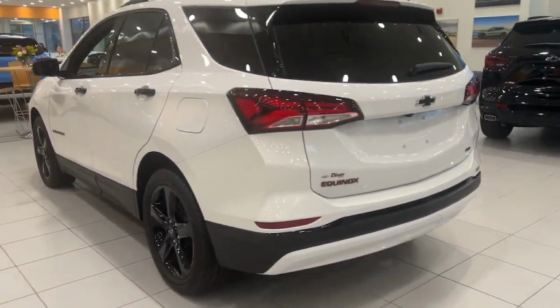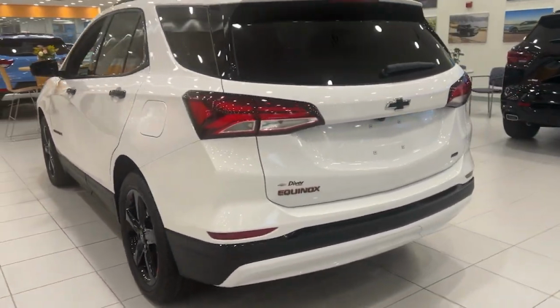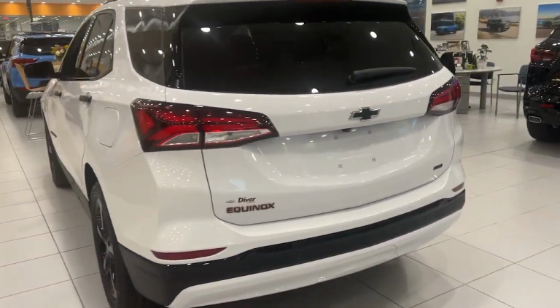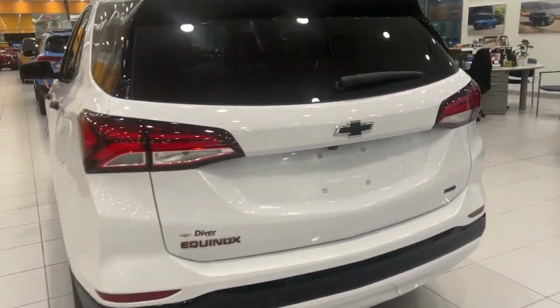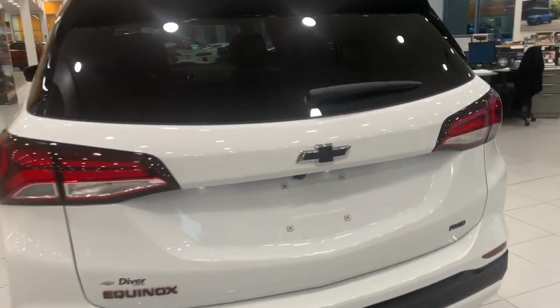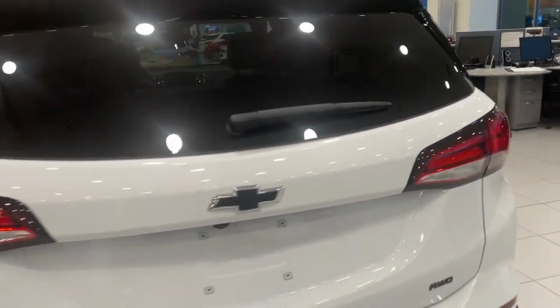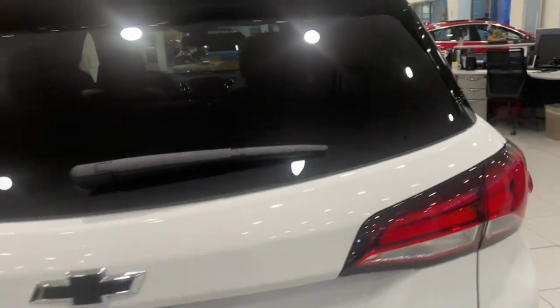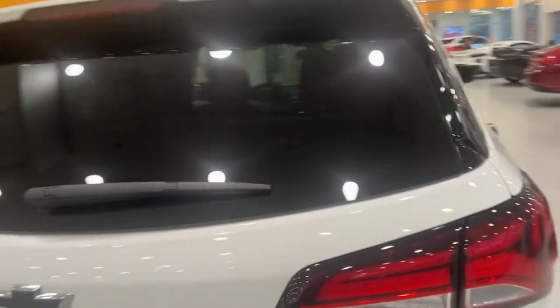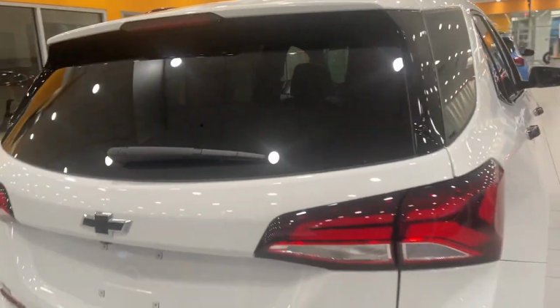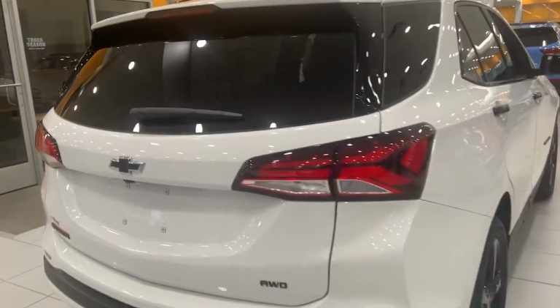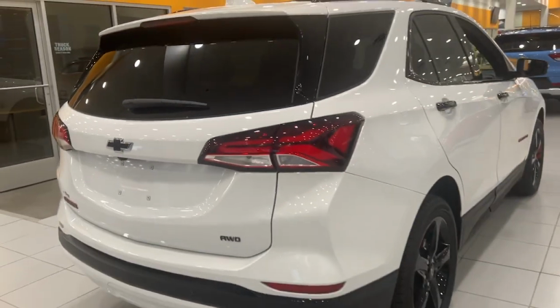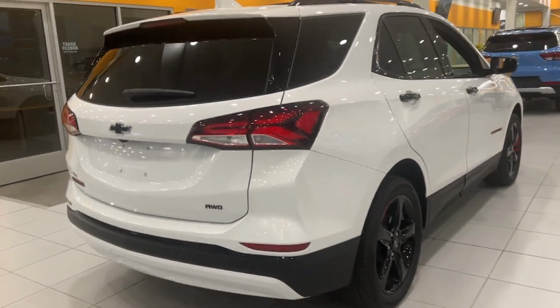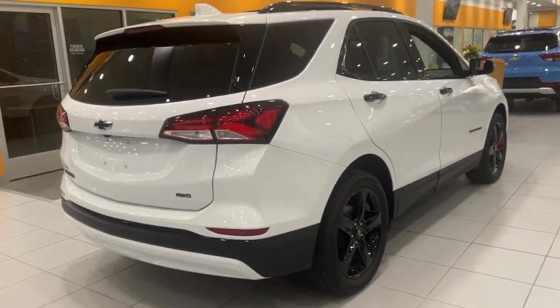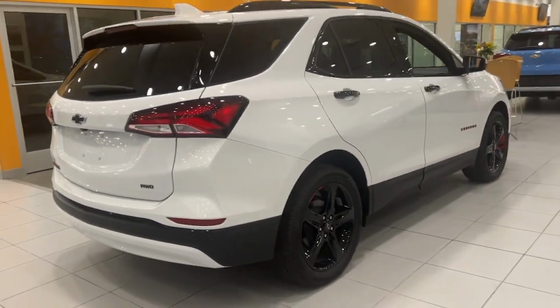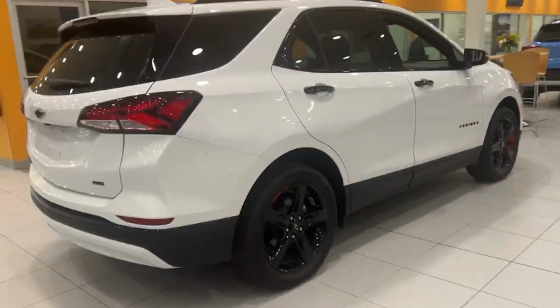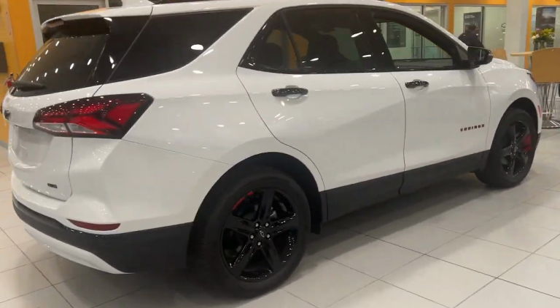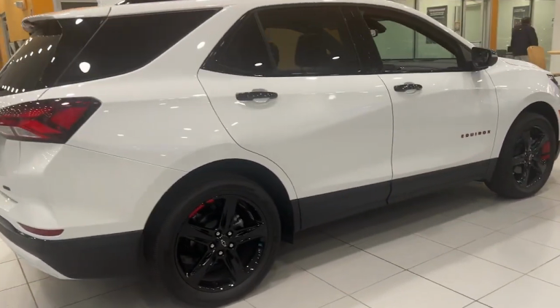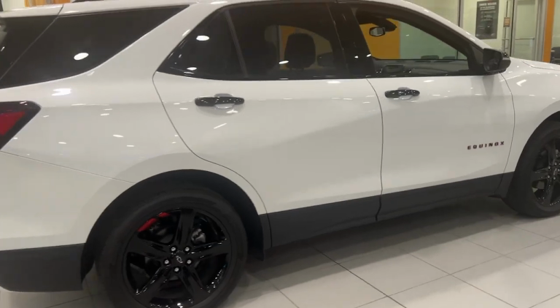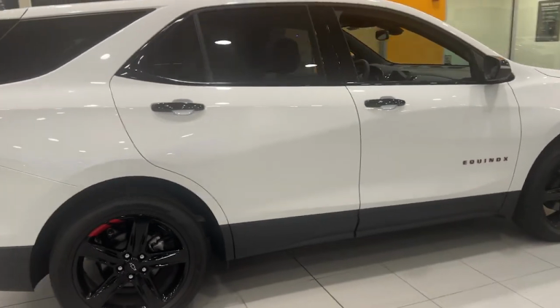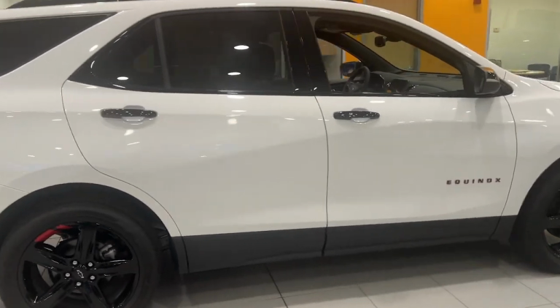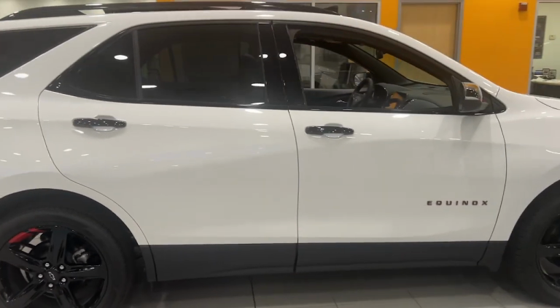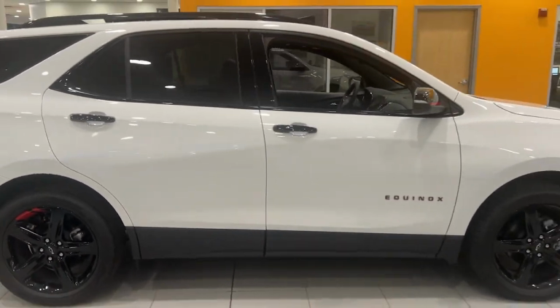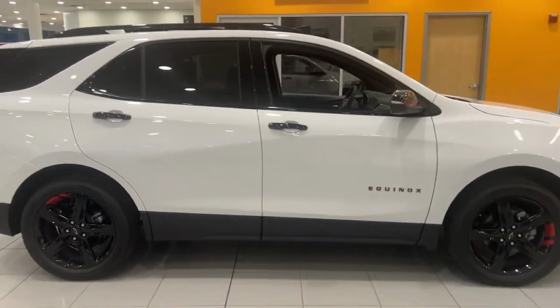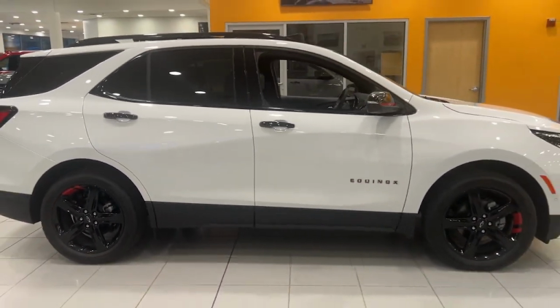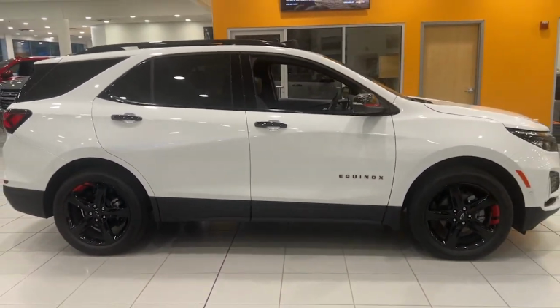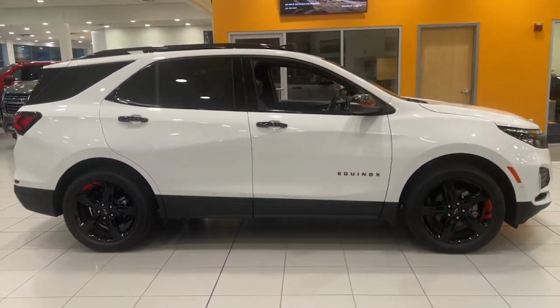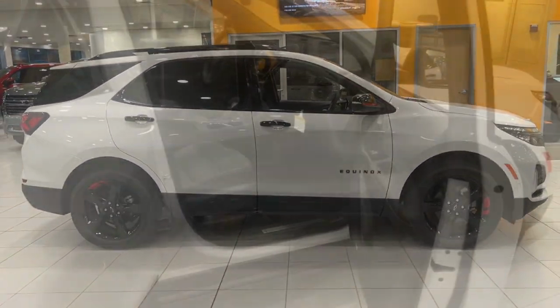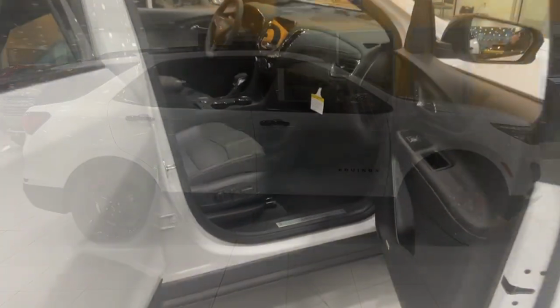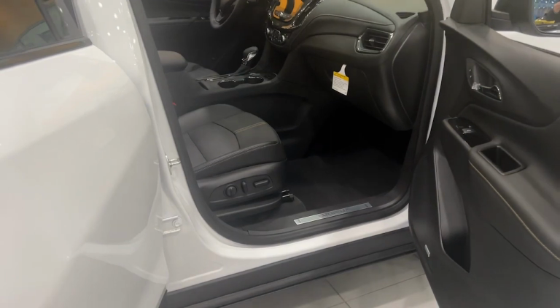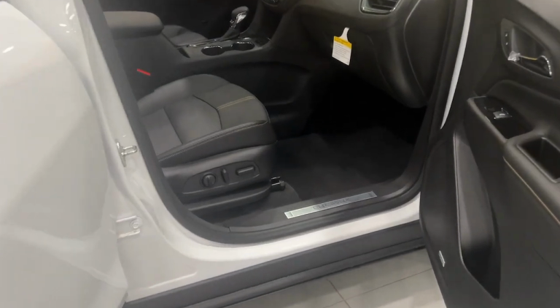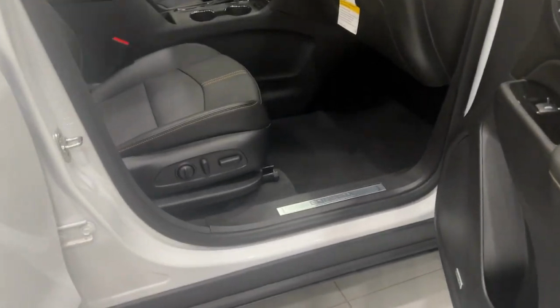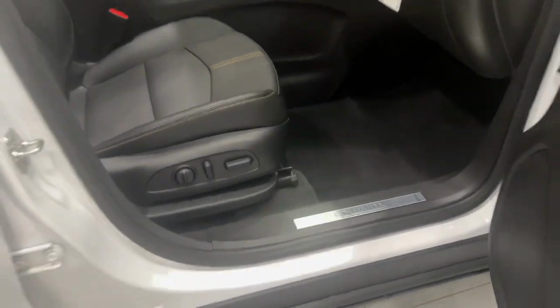Heated steering wheel, intelligent auto on-off high beams, pre-collision system, lane departure warning, keyless entry, sunroof and moonroof, all-wheel drive, hands-free liftgate, adaptive cruise control, and fog lamps.